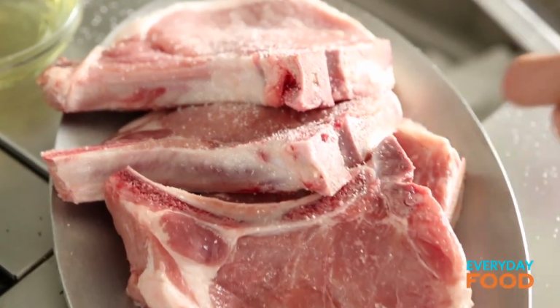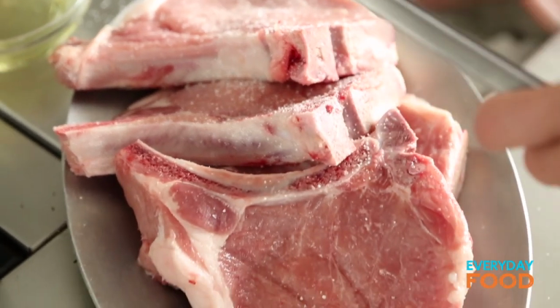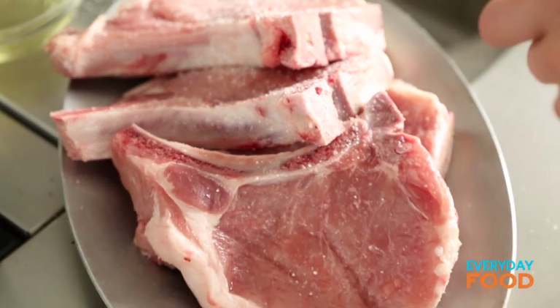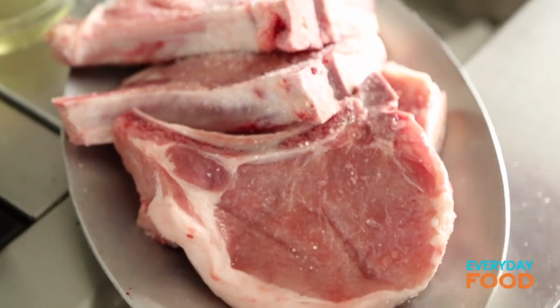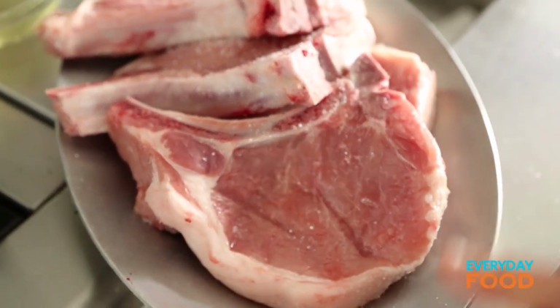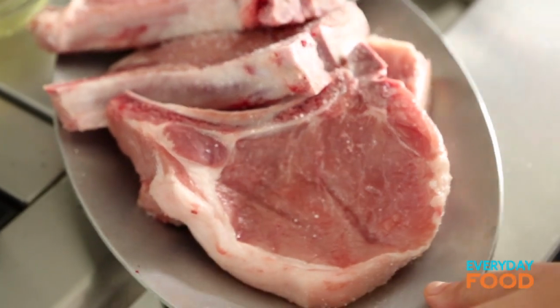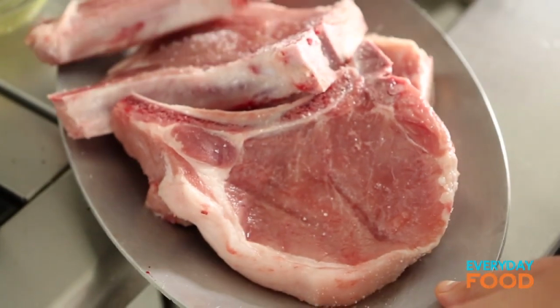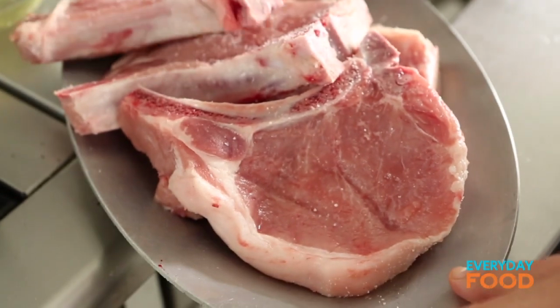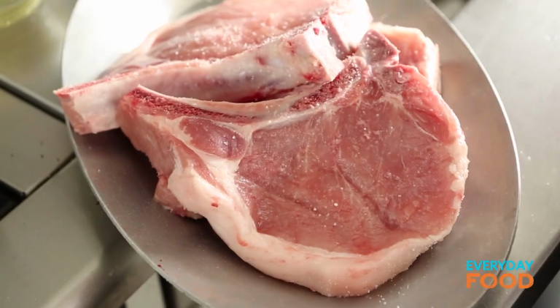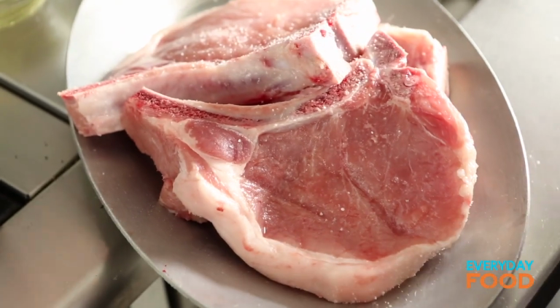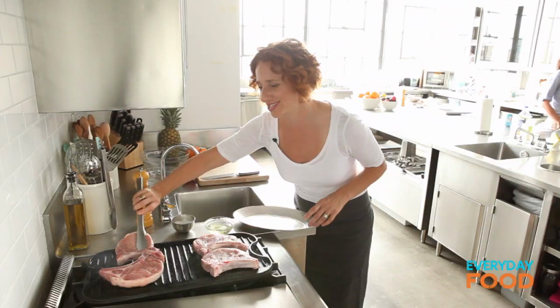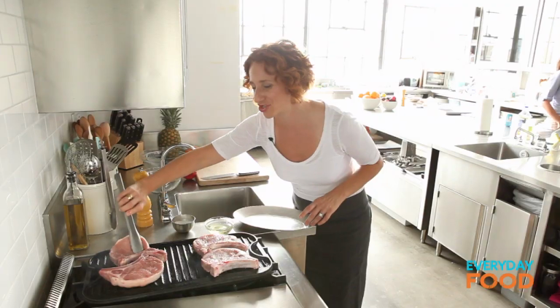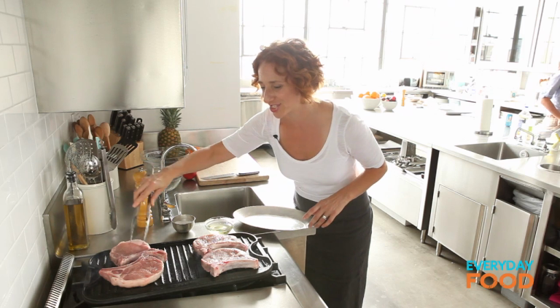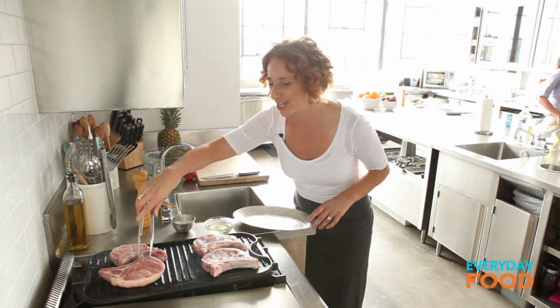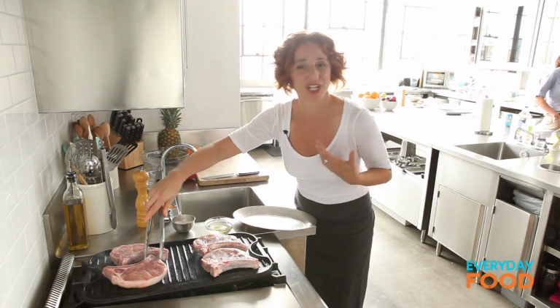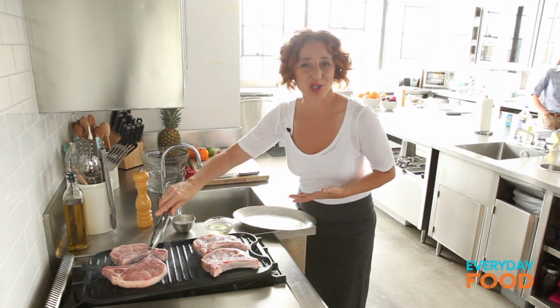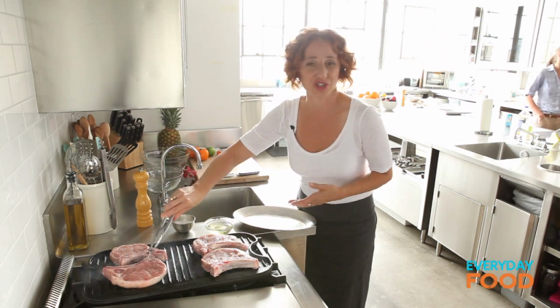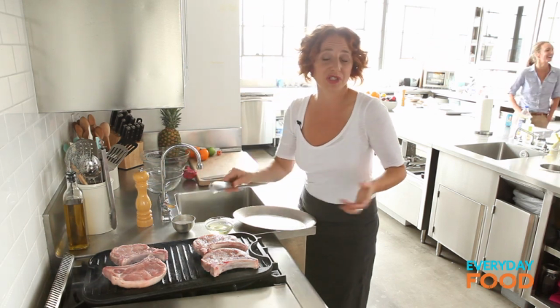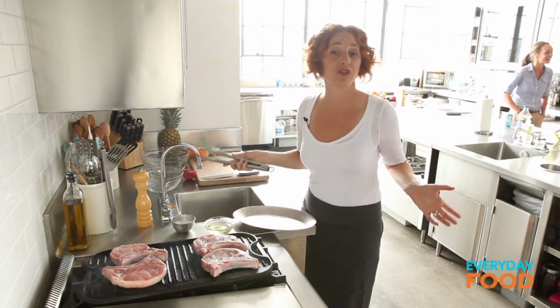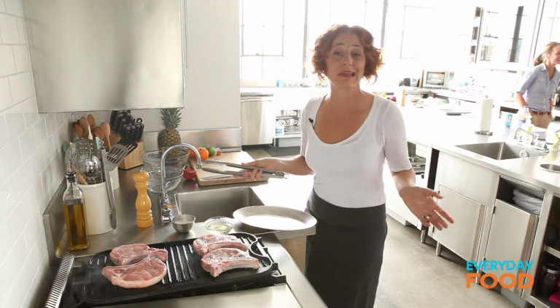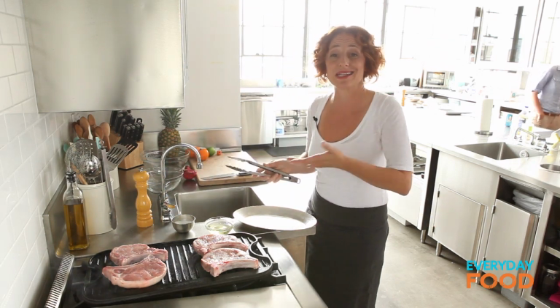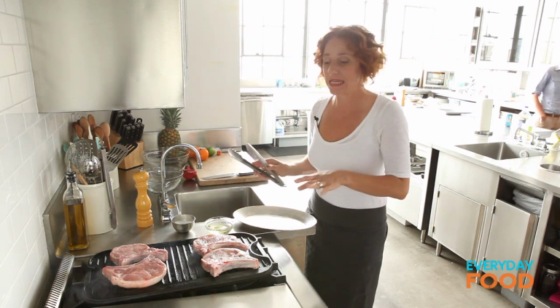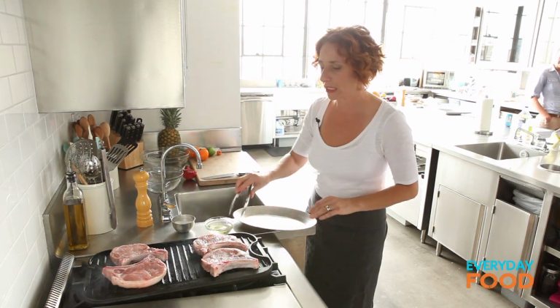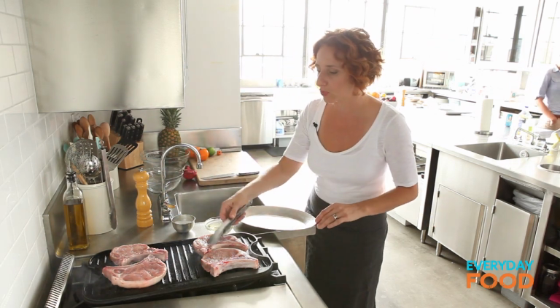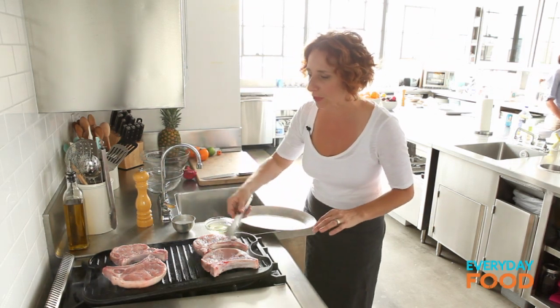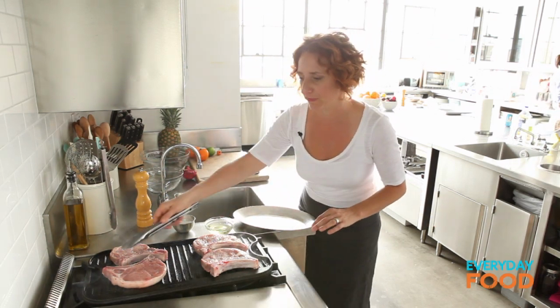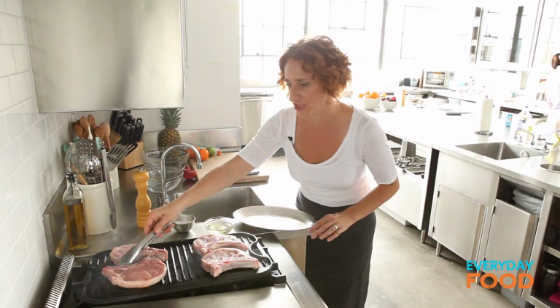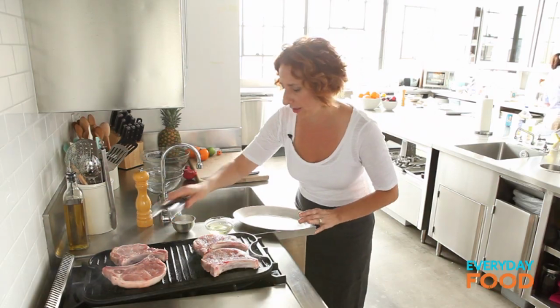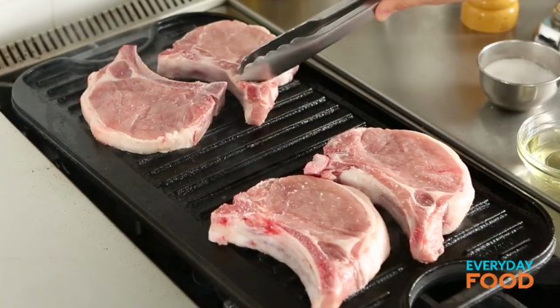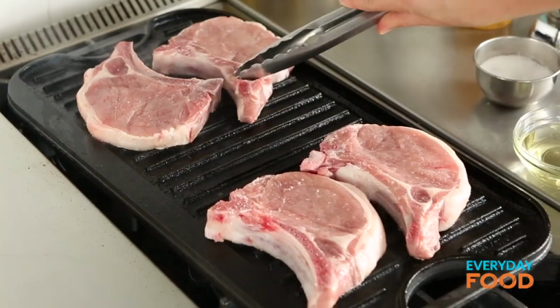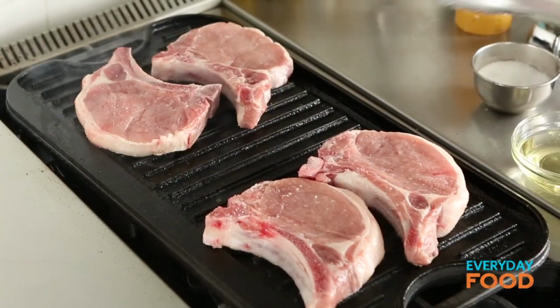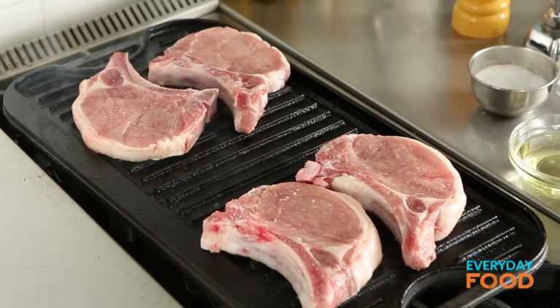The pork chops are really just a vehicle to serve this delicious relish slash salsa. Today I'm using pork chops, tomorrow chicken, the next day salmon. It's really, really versatile. While those cook, I'm gonna whip that up.